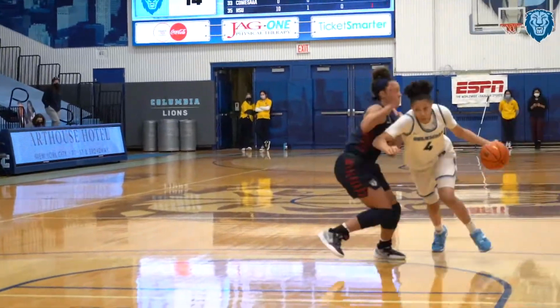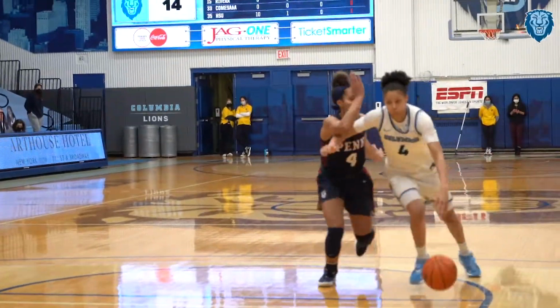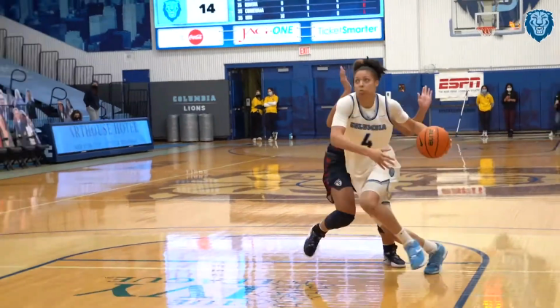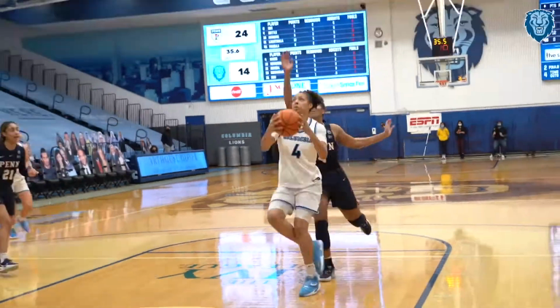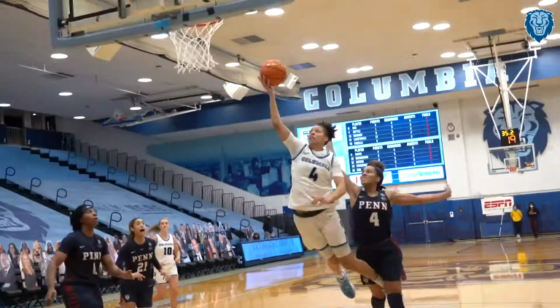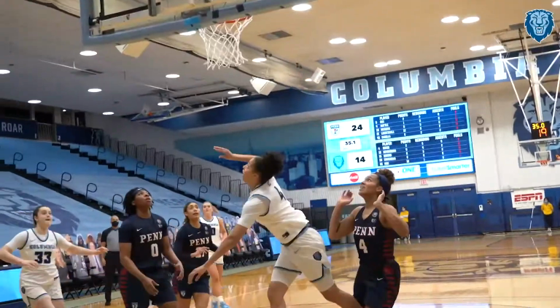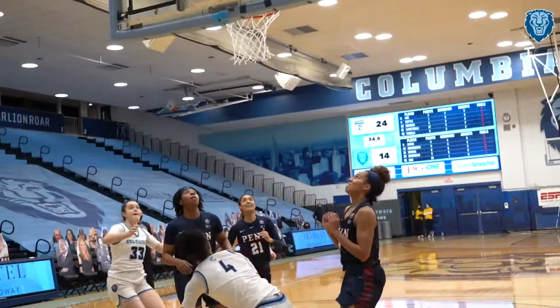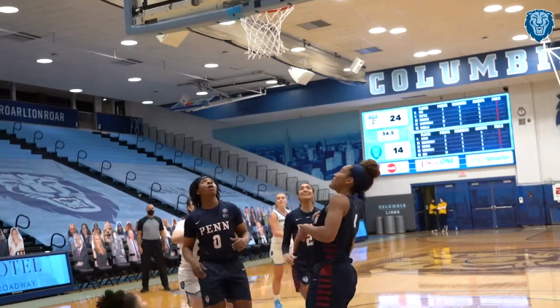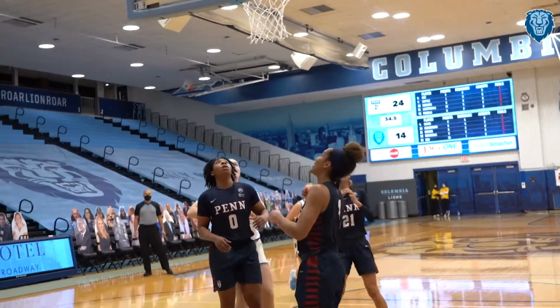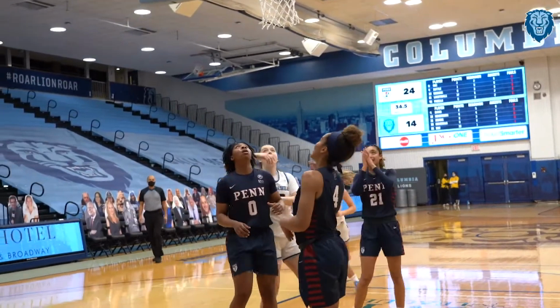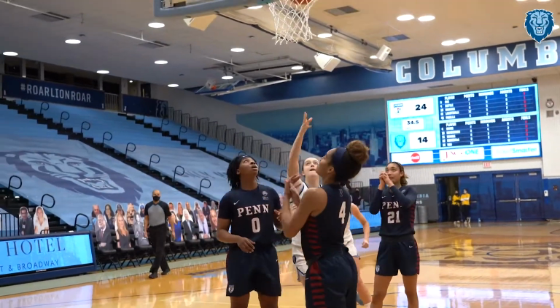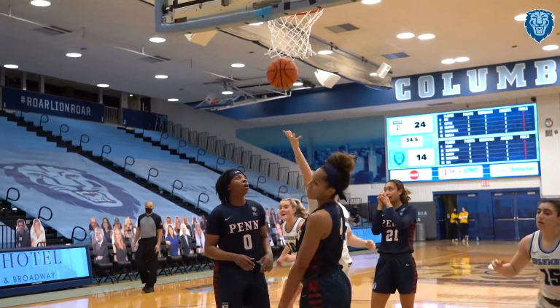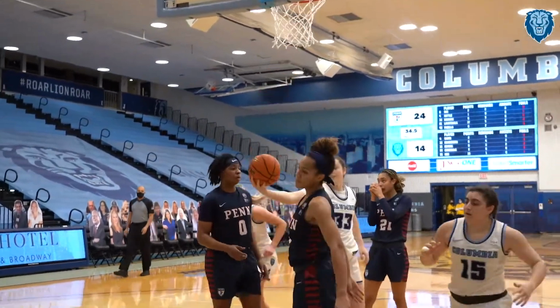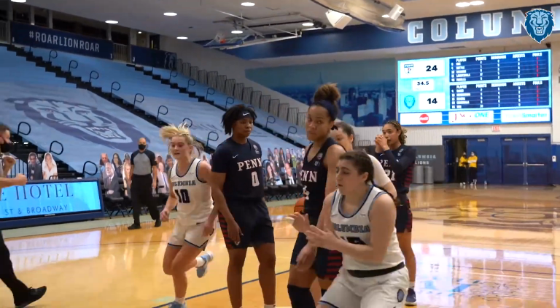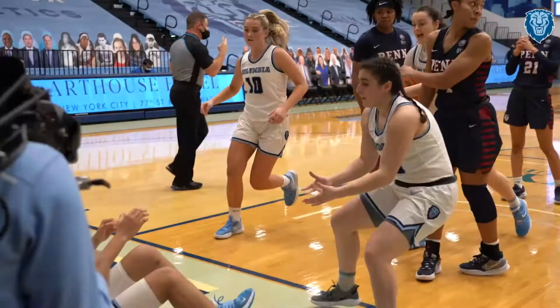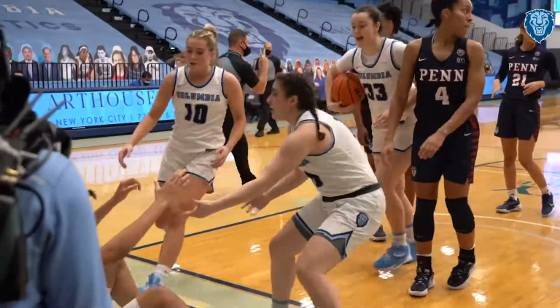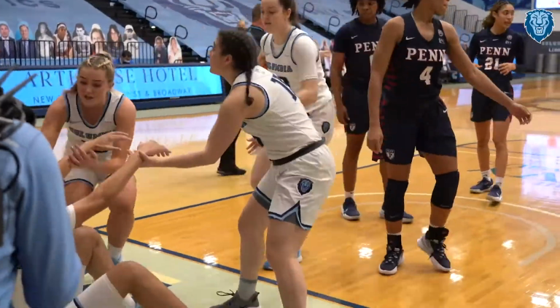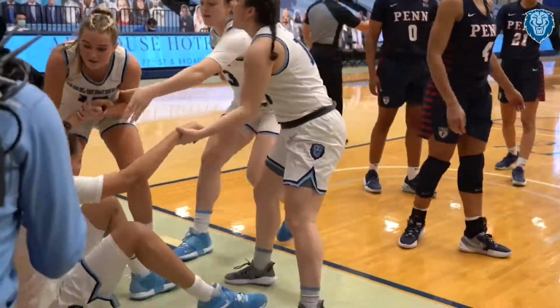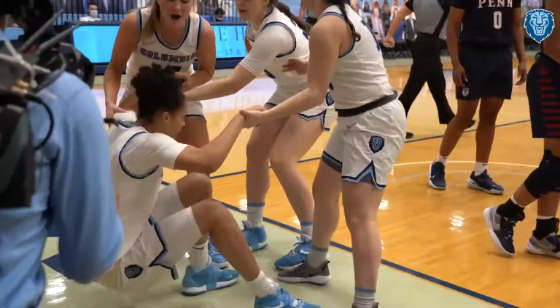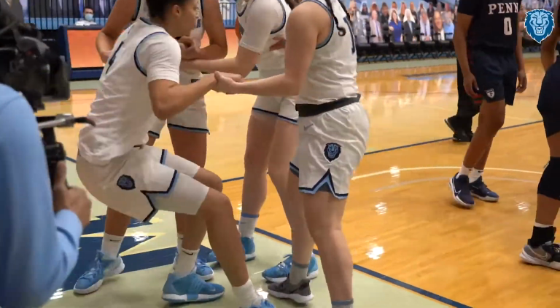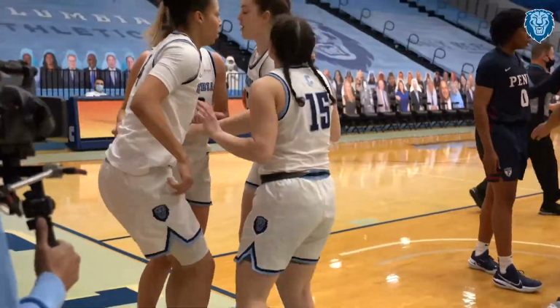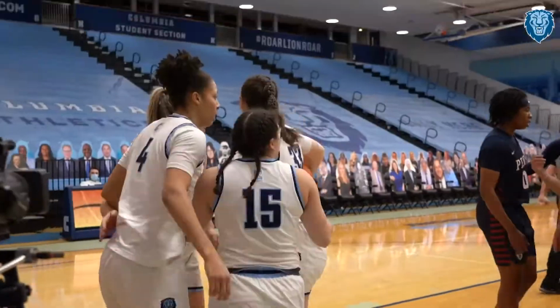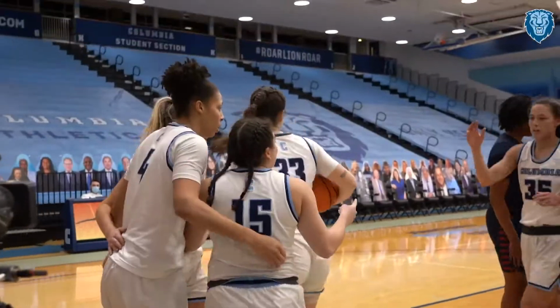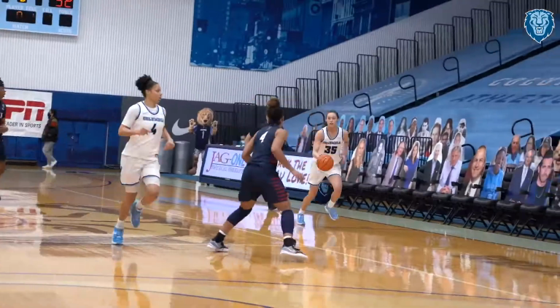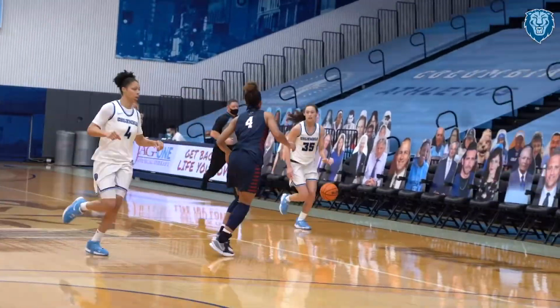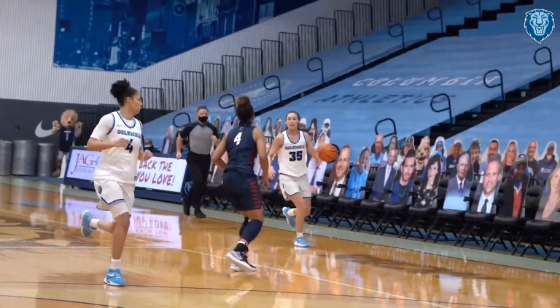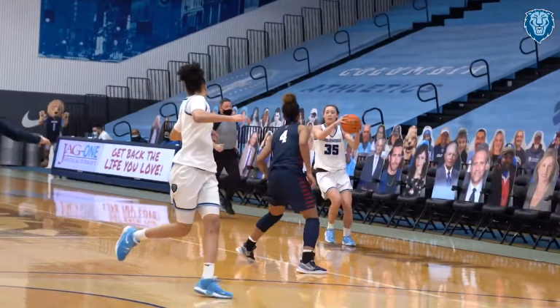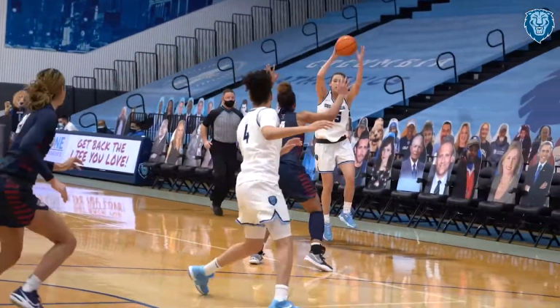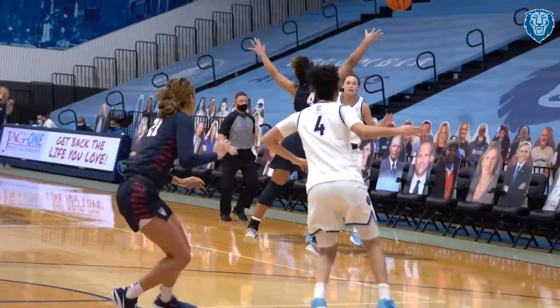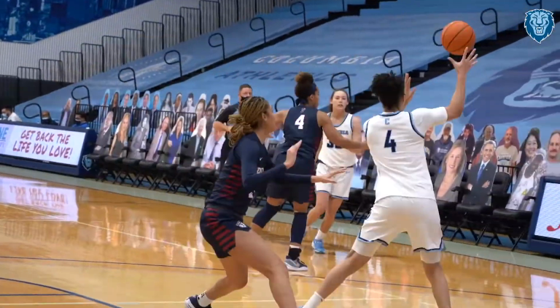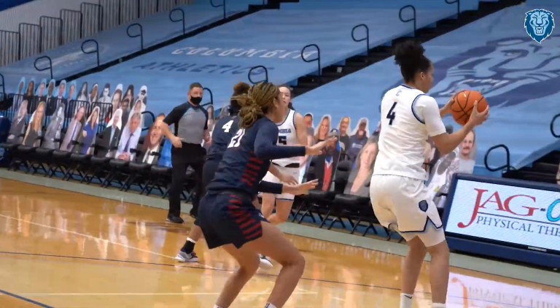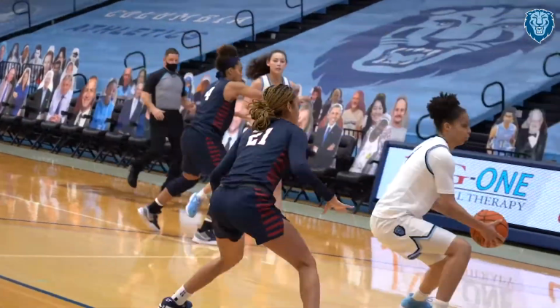Davis with the right hand and she gets the bounce plus the foul and she'll have an opportunity to complete the three-point play at the line.